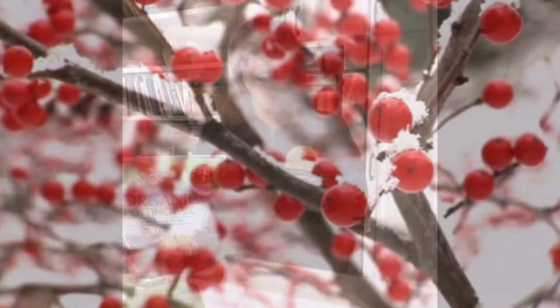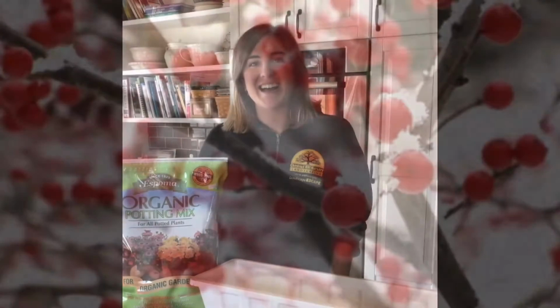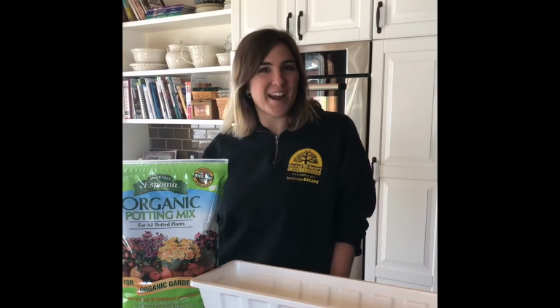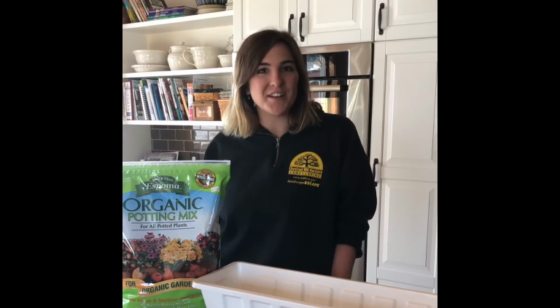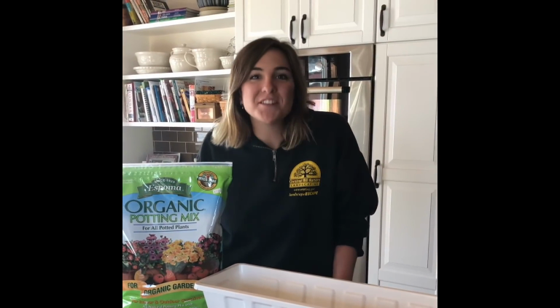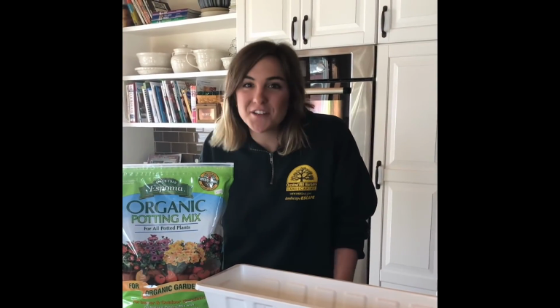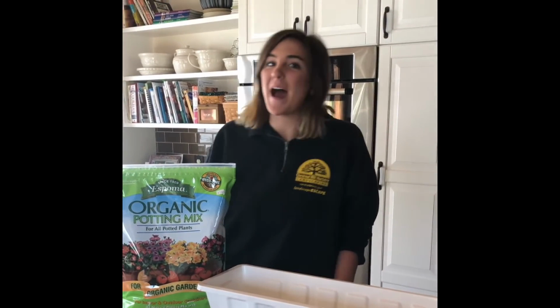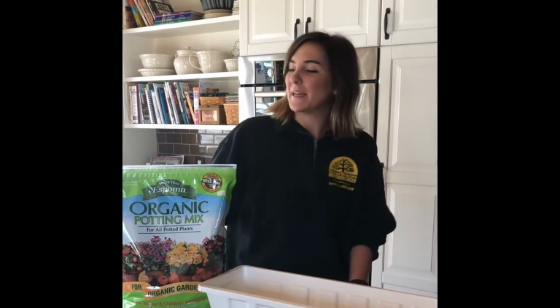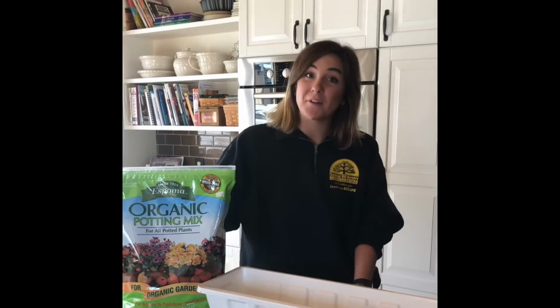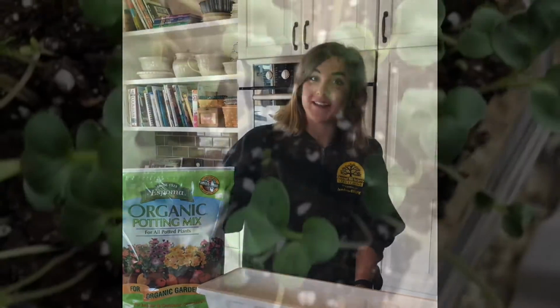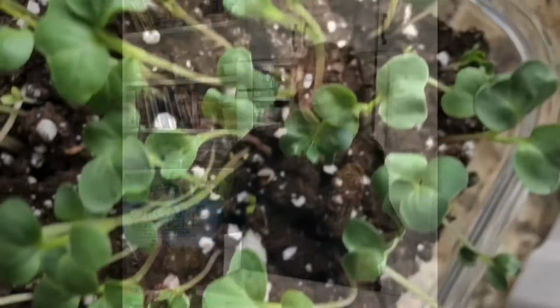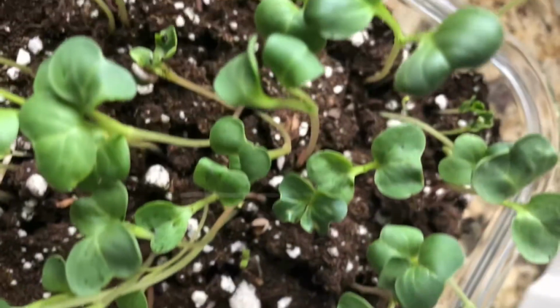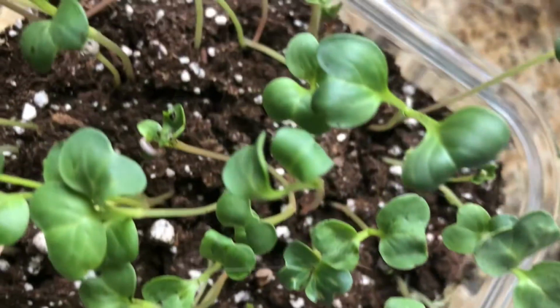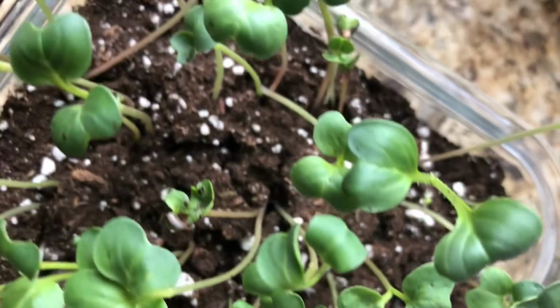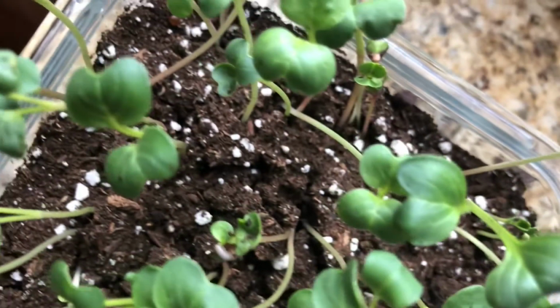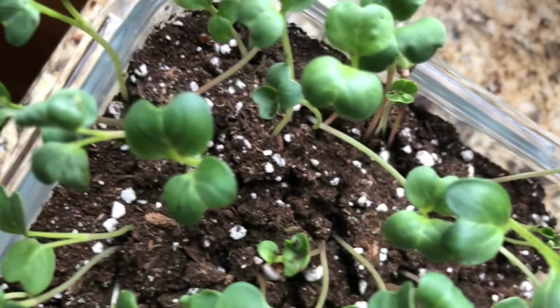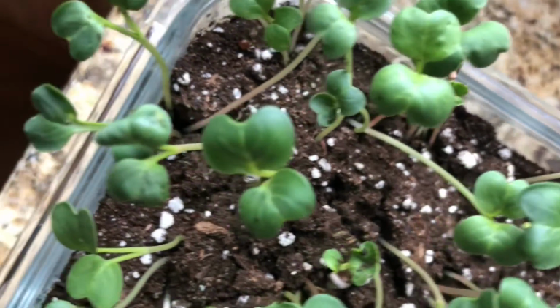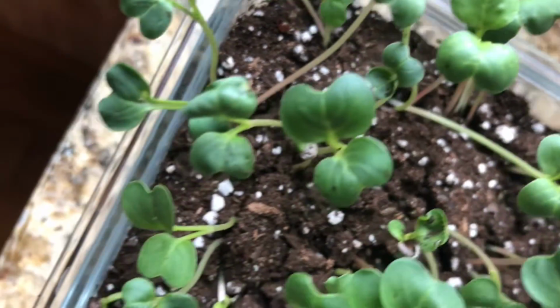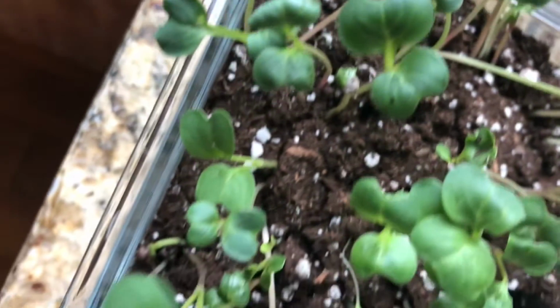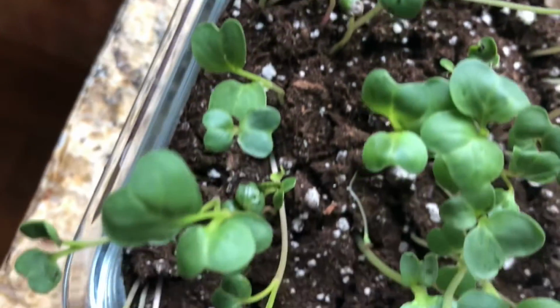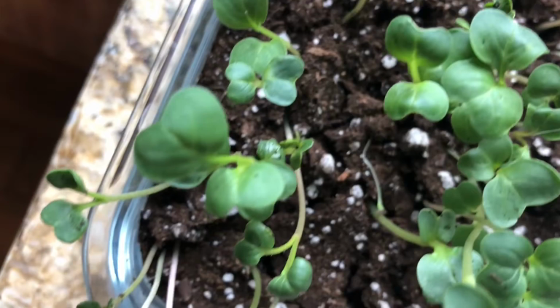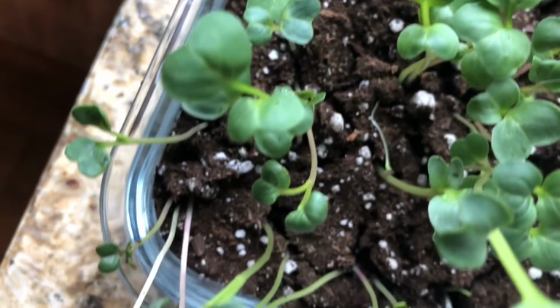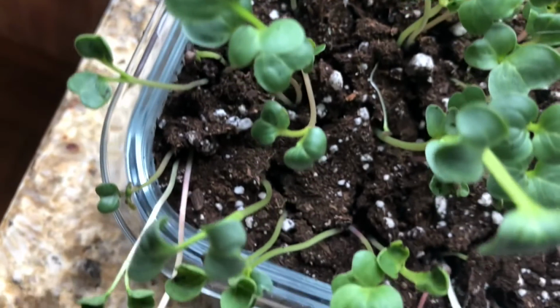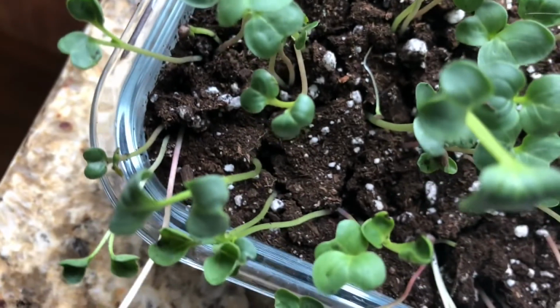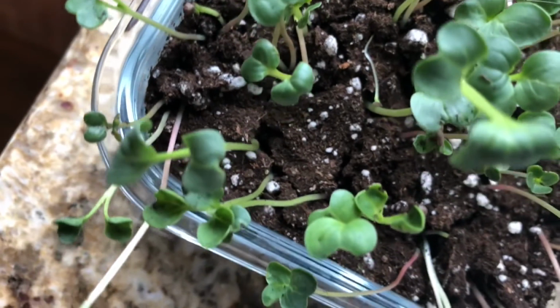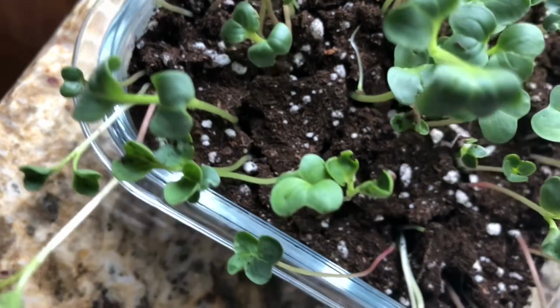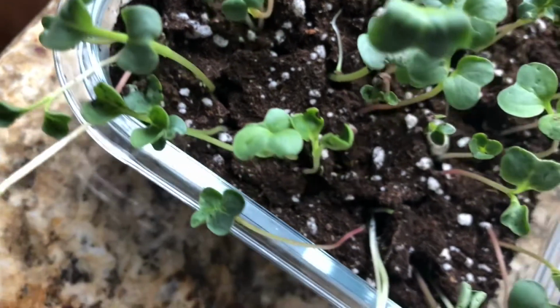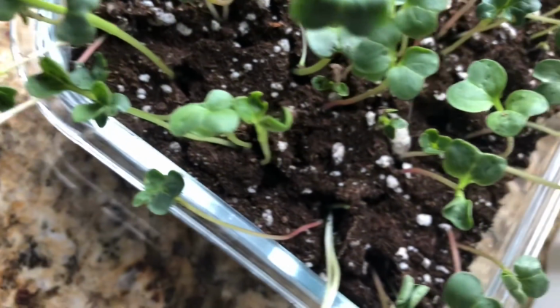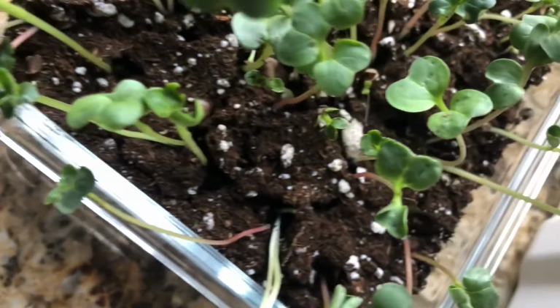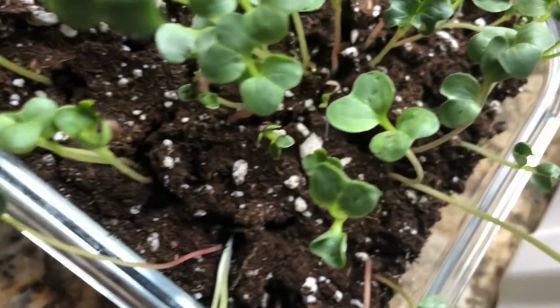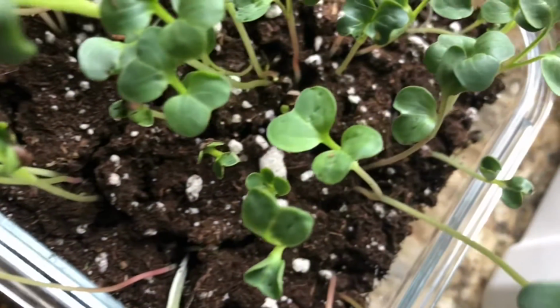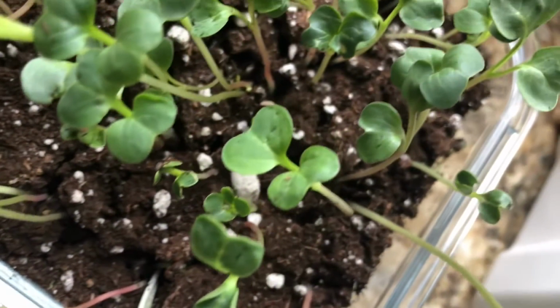Hi guys, today on Winter Inspirations we're going to show you how to plant microgreens. Microgreens are delicious, nutritious, and super easy to grow. By following these three simple steps you could have a microgreen garden just like this in your home.